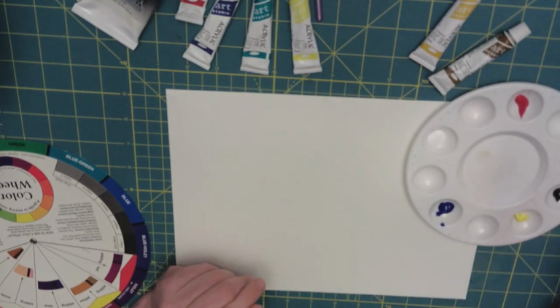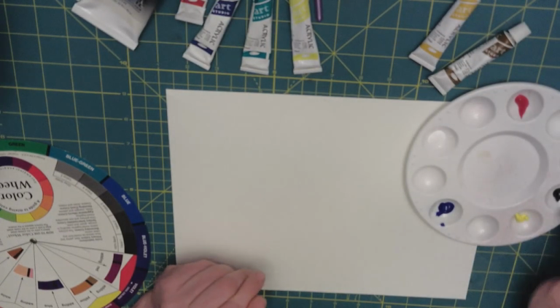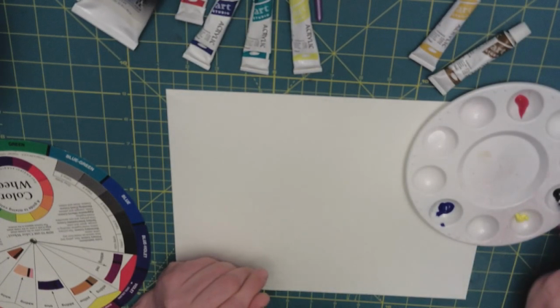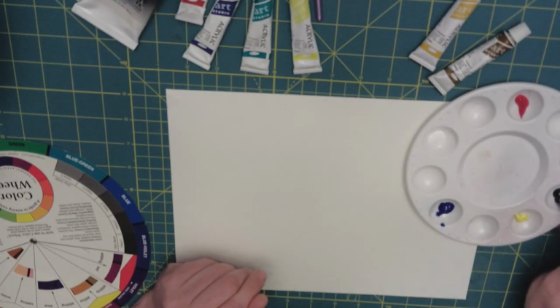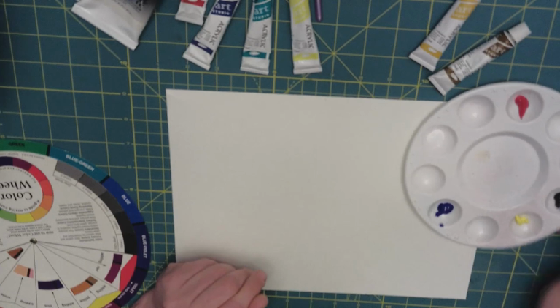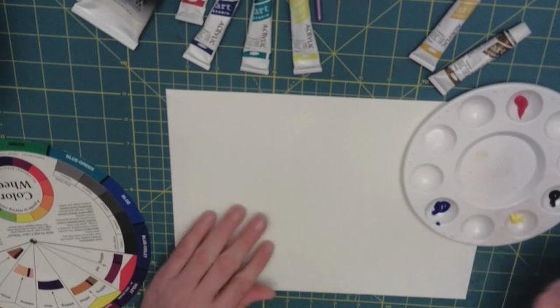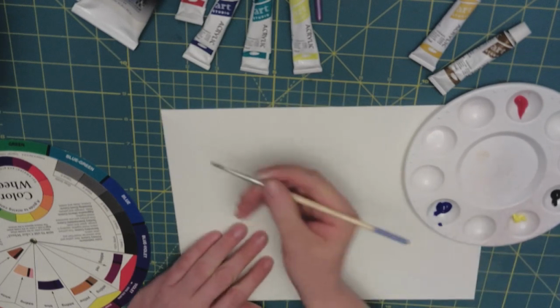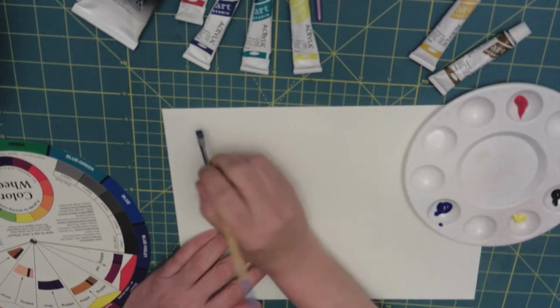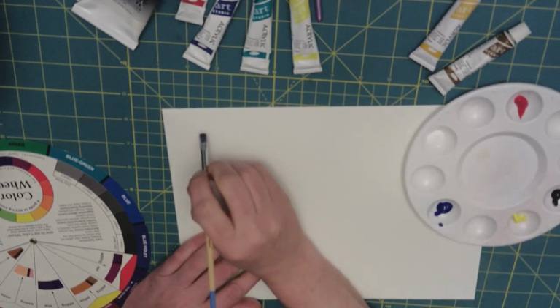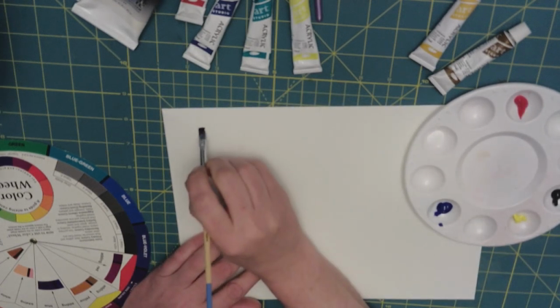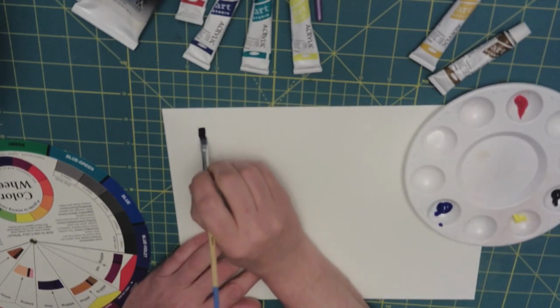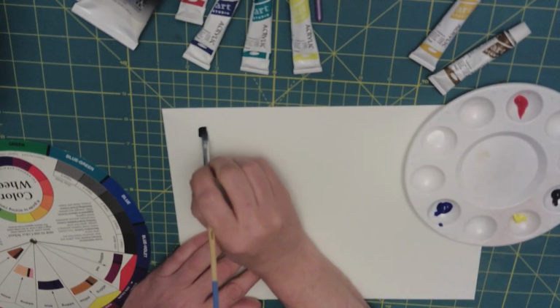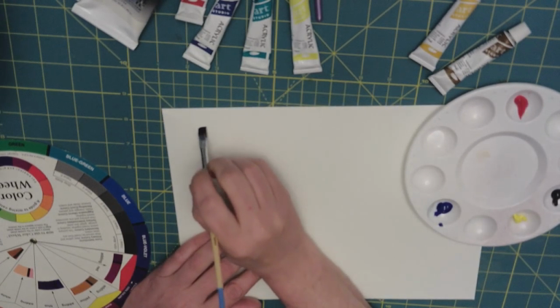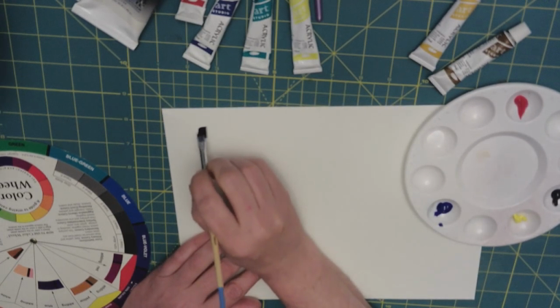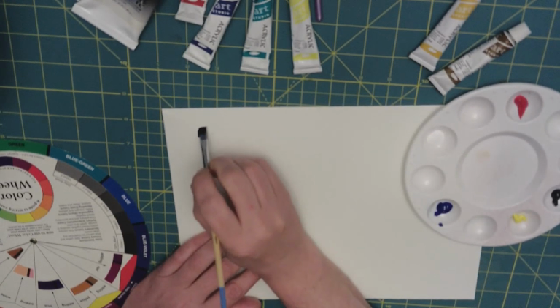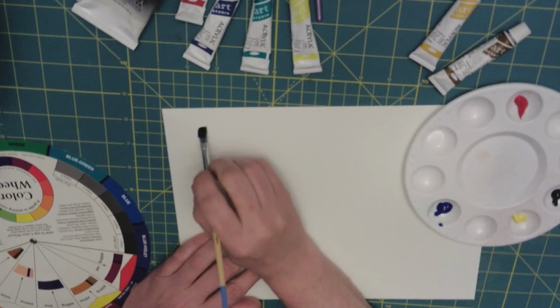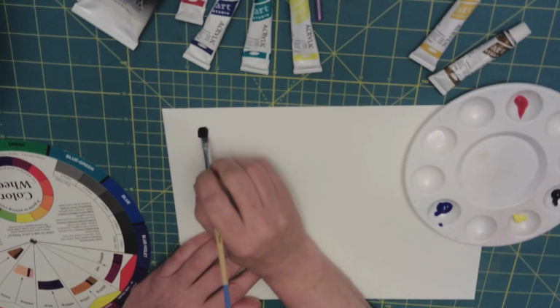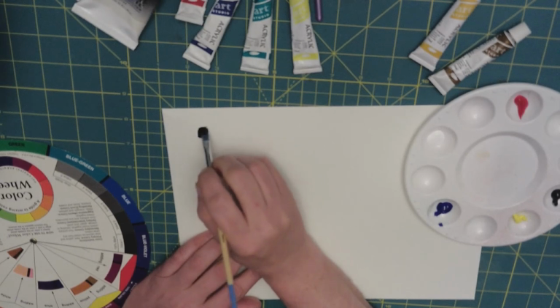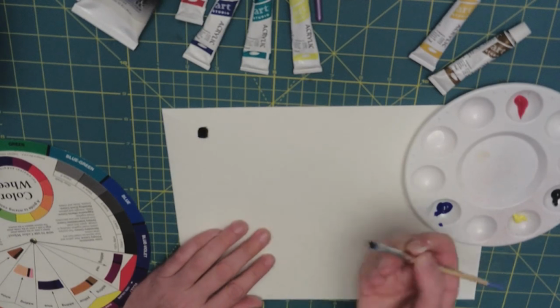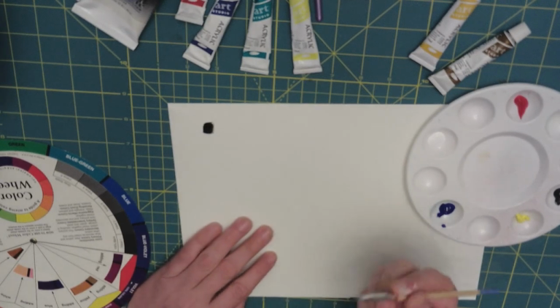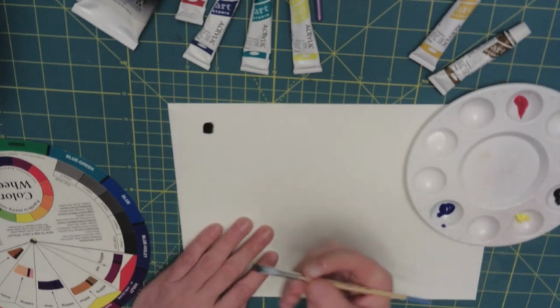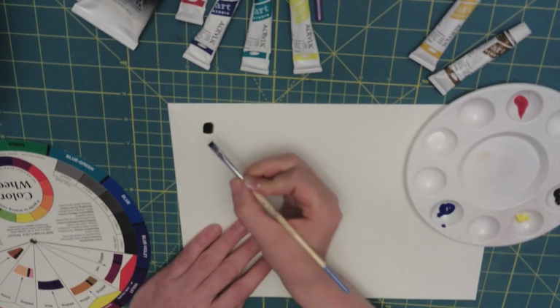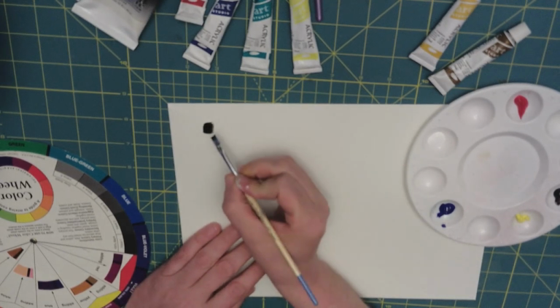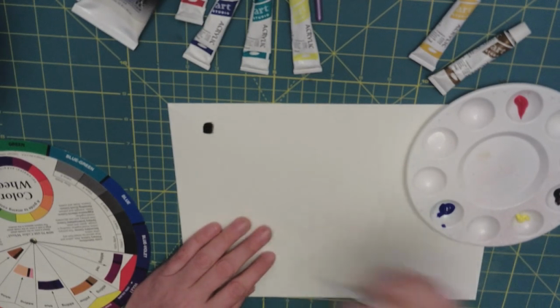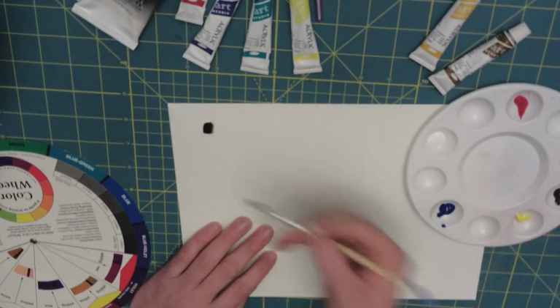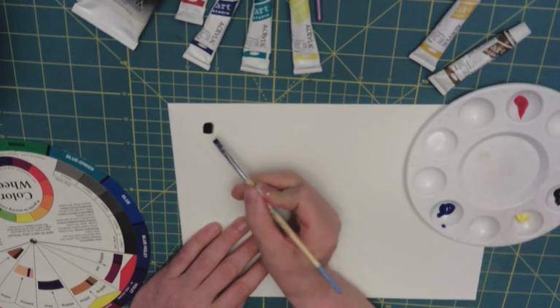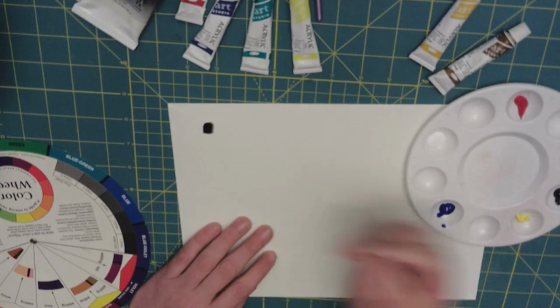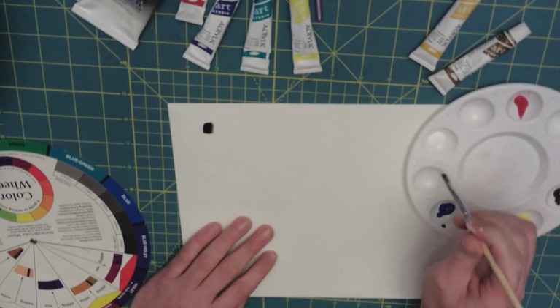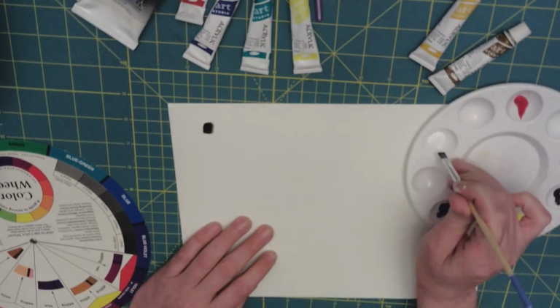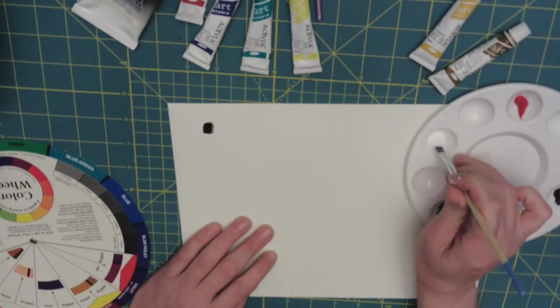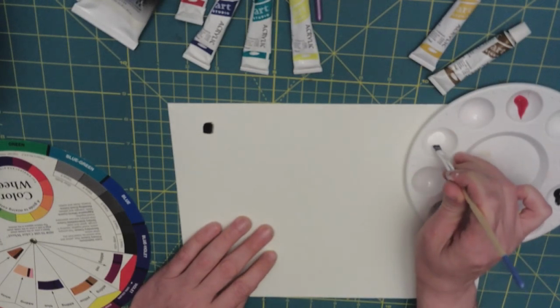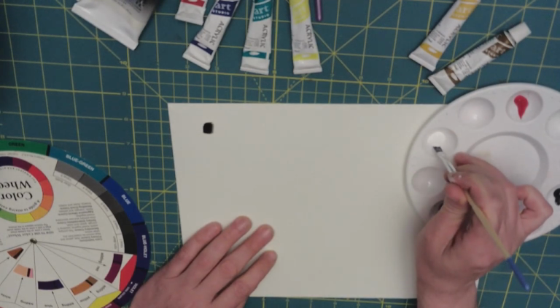Whip brush technique — just pull up some black and put it down. Here we go — we have our original black color.